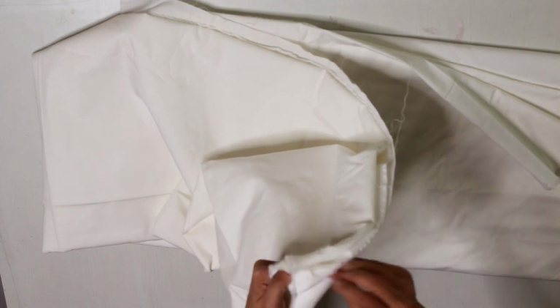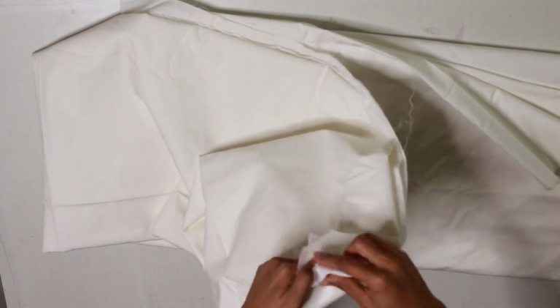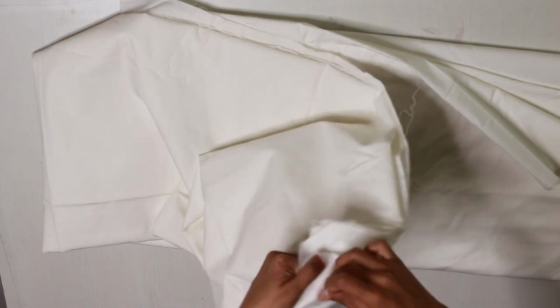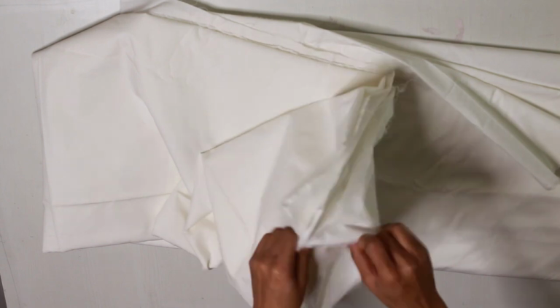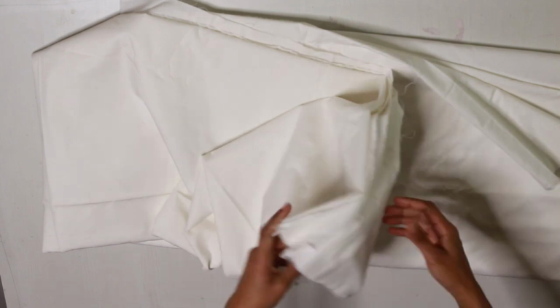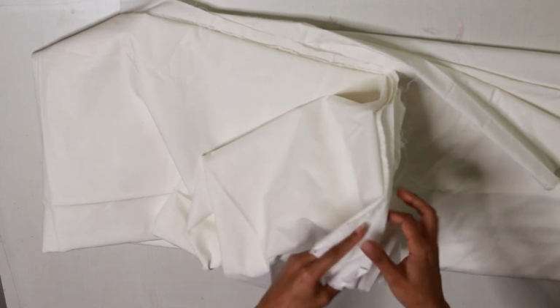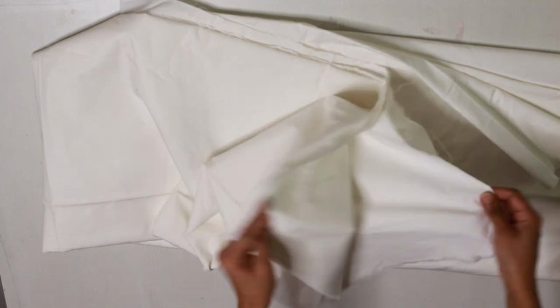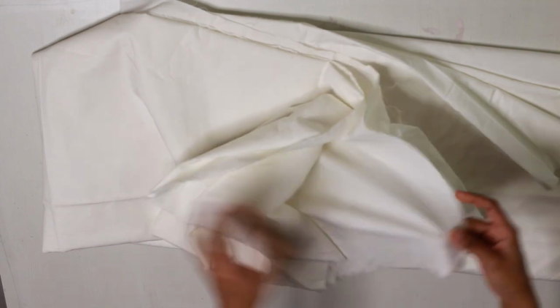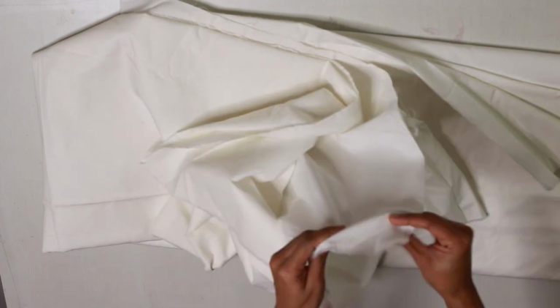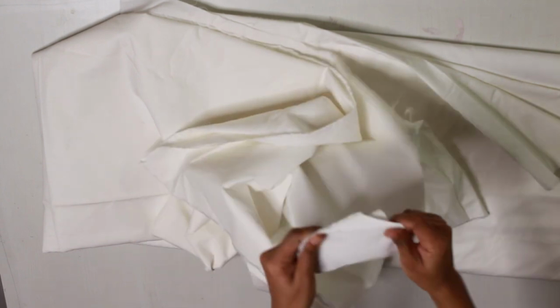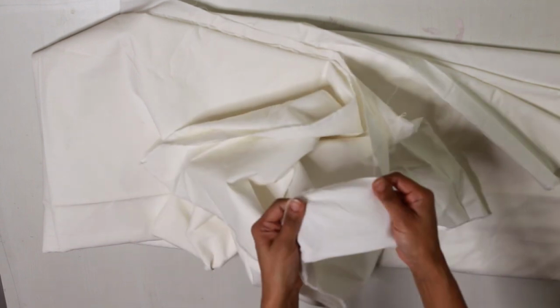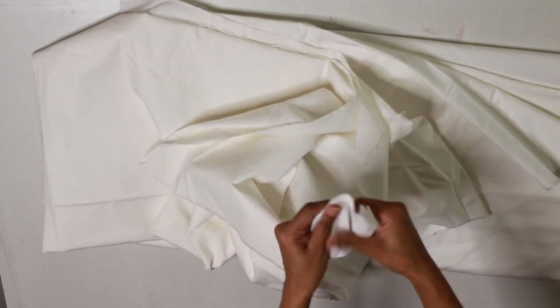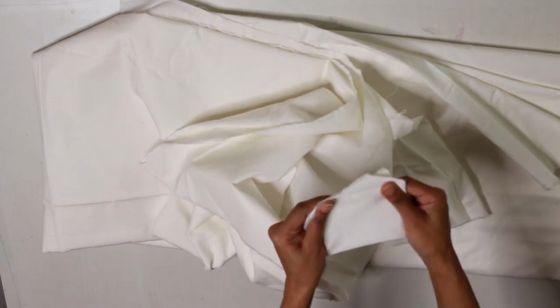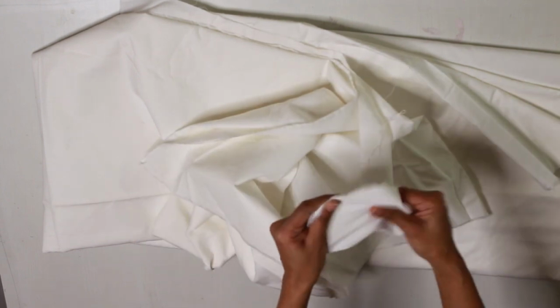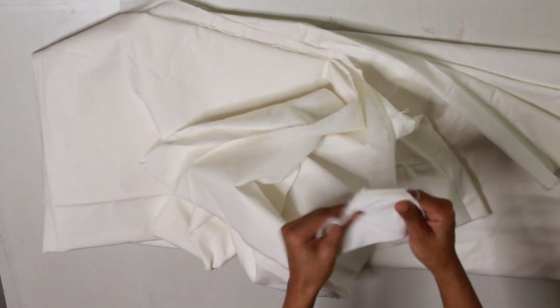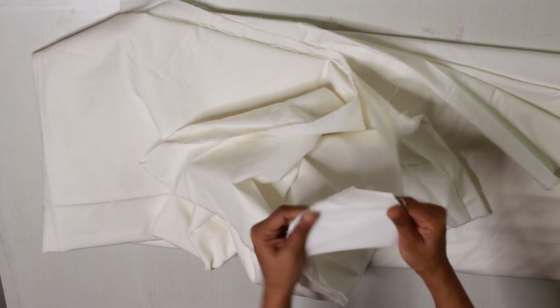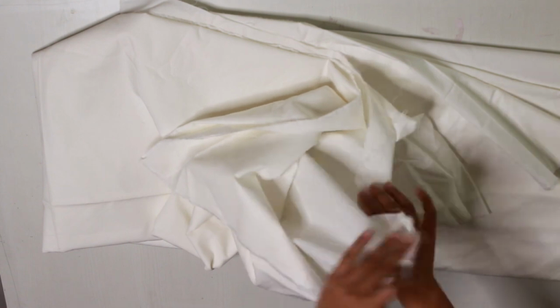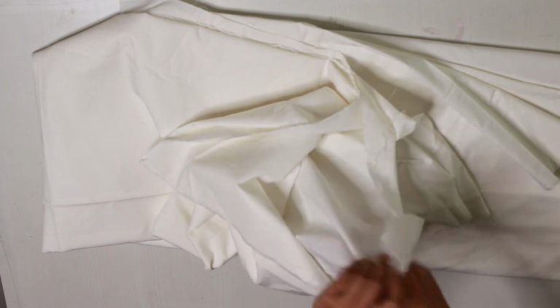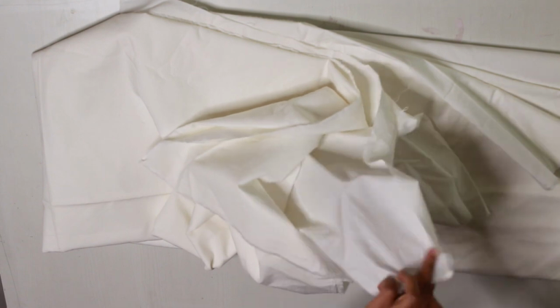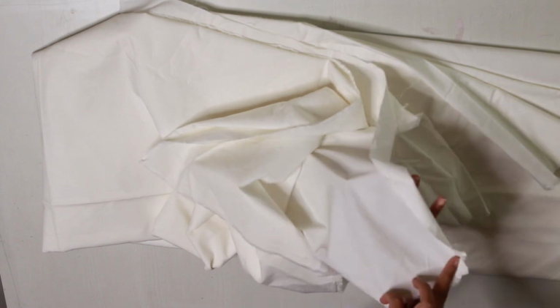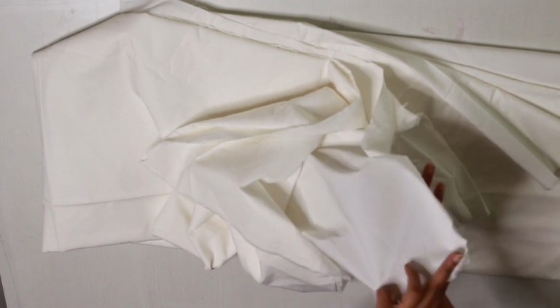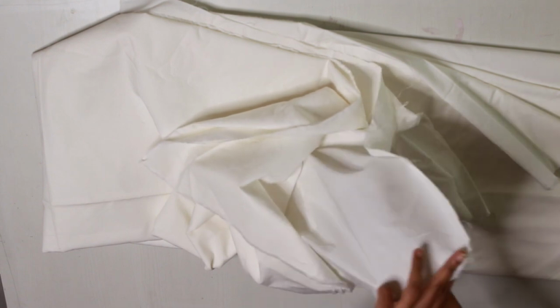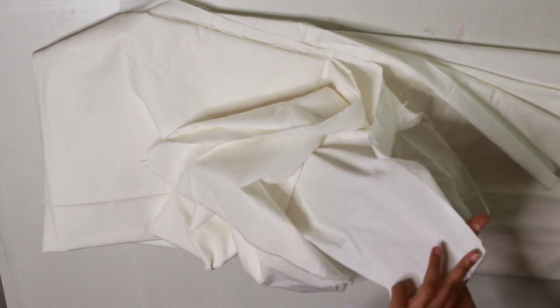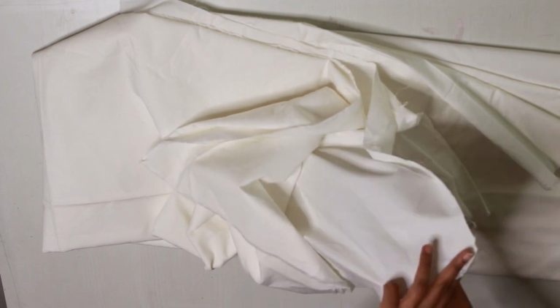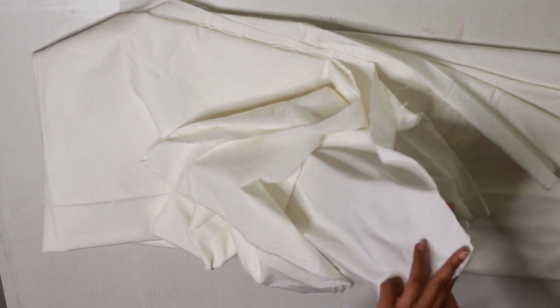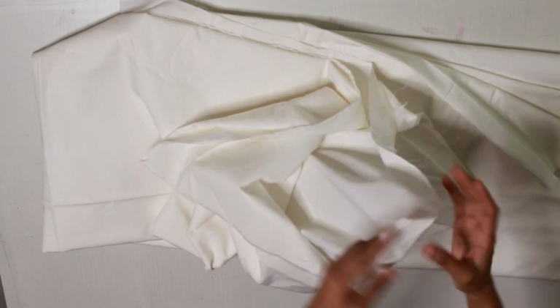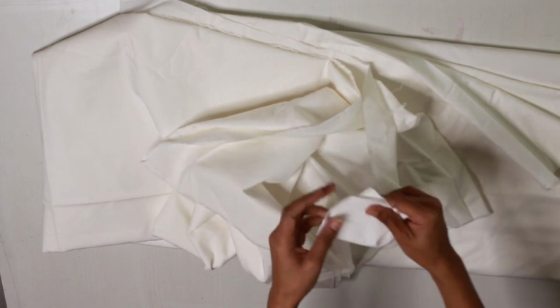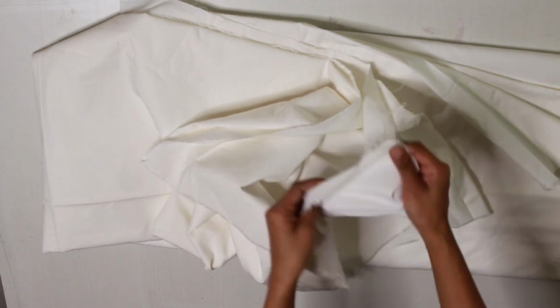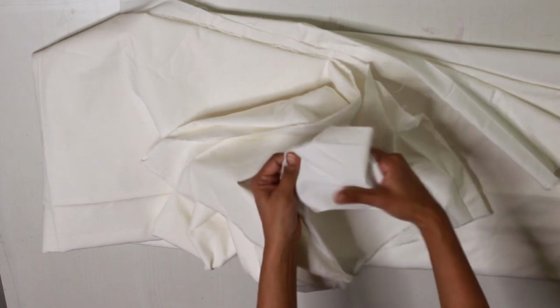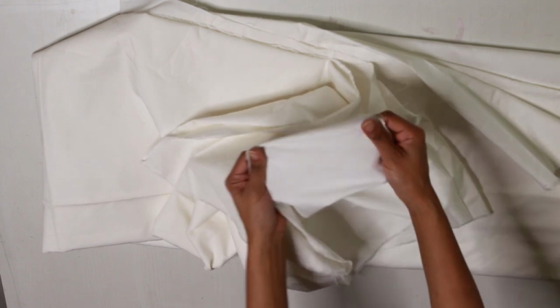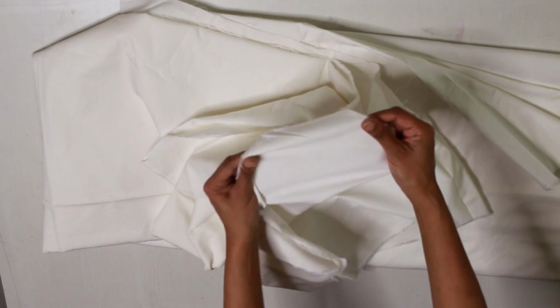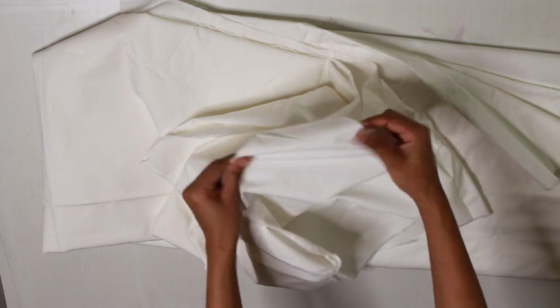I have this poplin fabric which is a lot for this project. I guess for this project you would not need more than 1.5 meters. And the fabric you choose, make sure it is quite thick so that it won't be transparent.